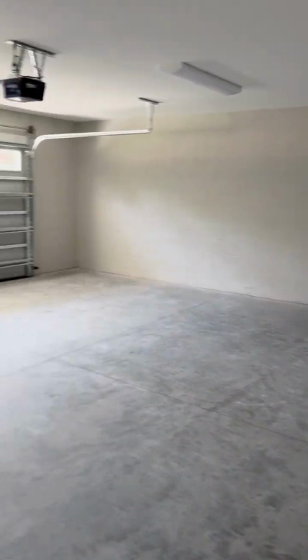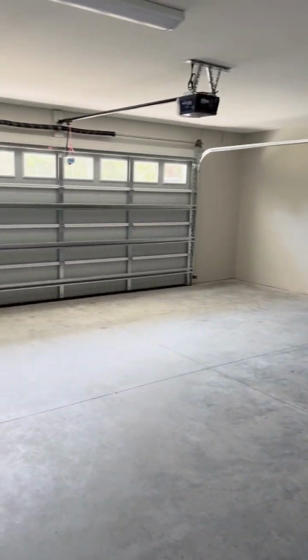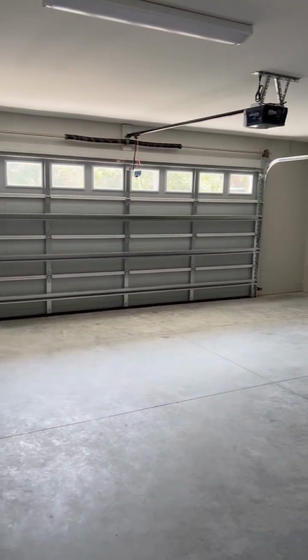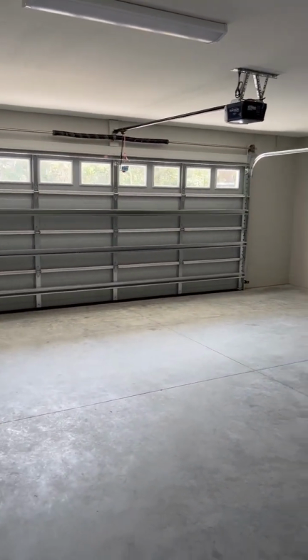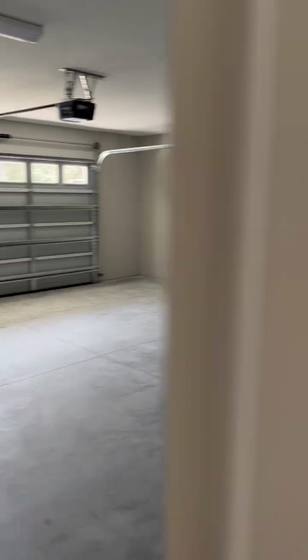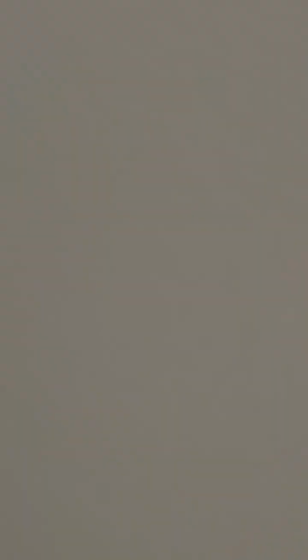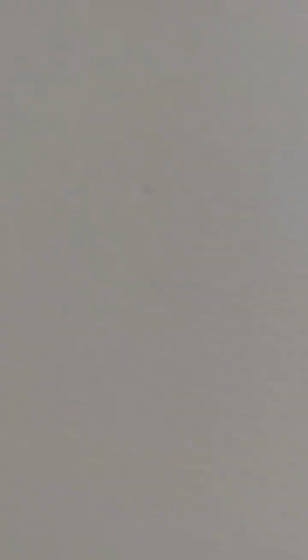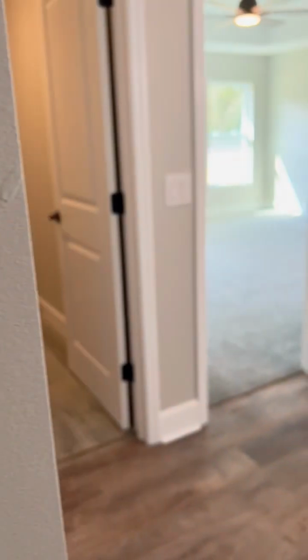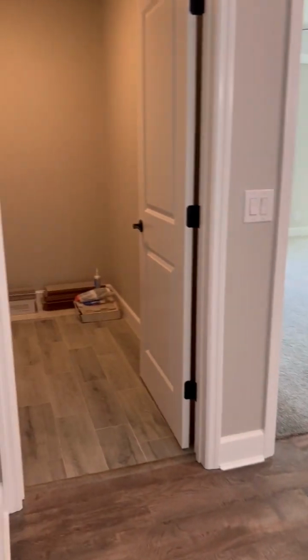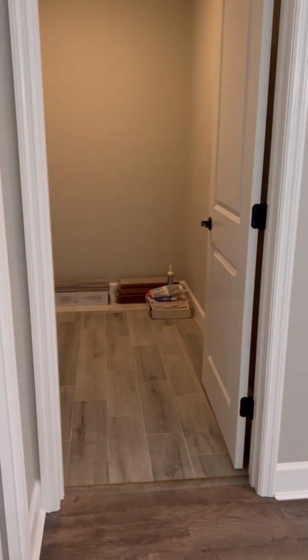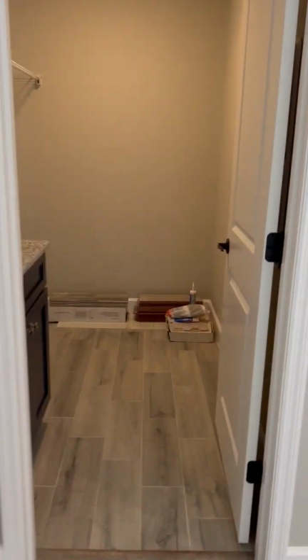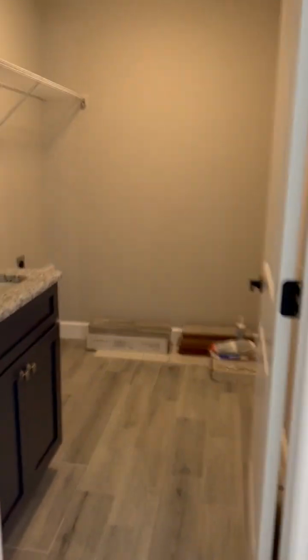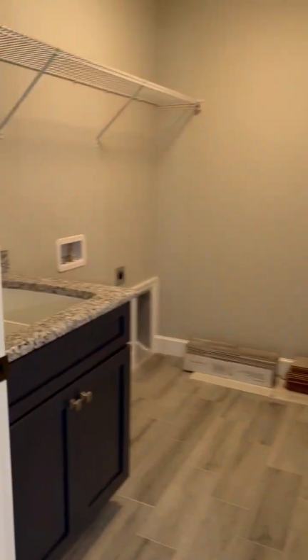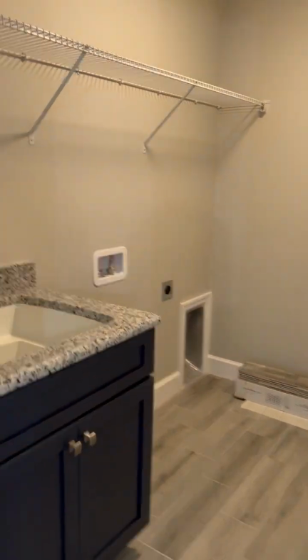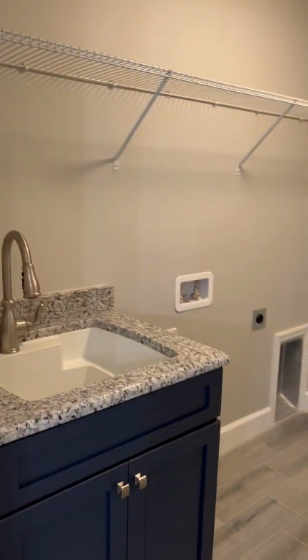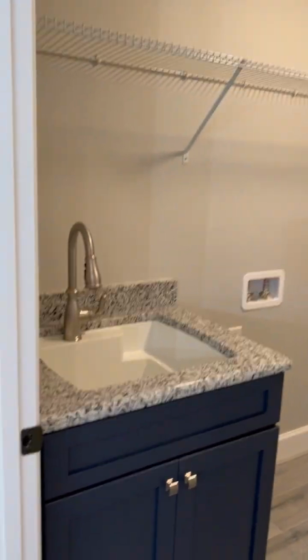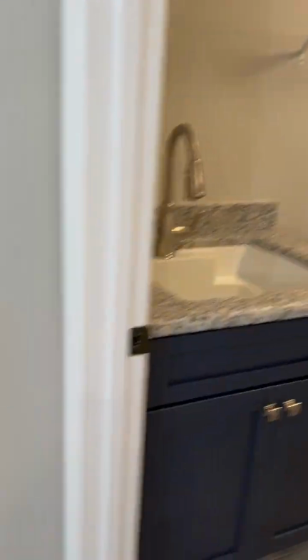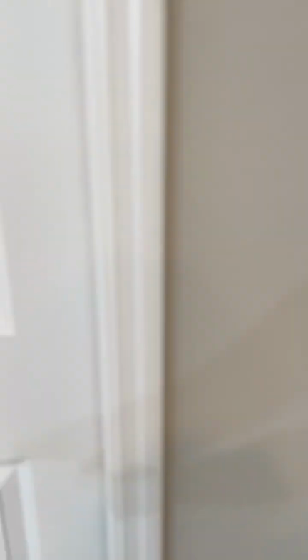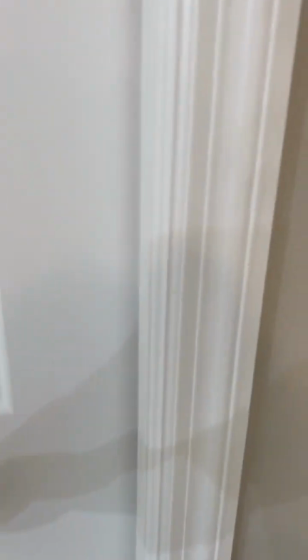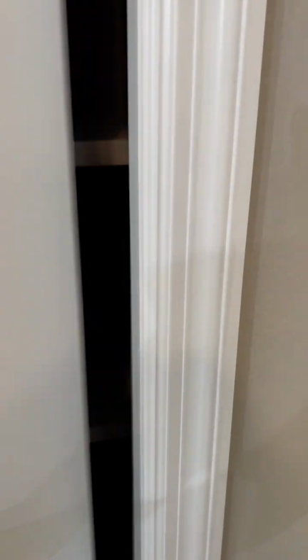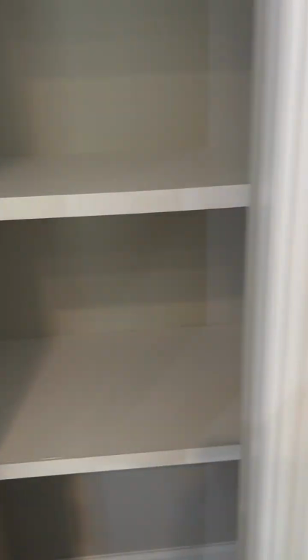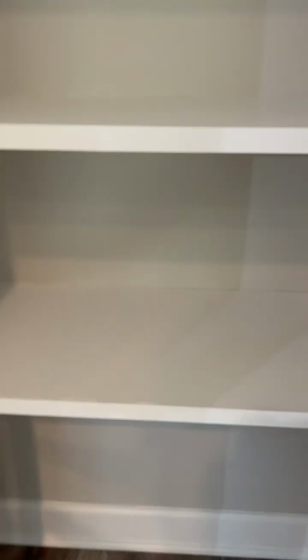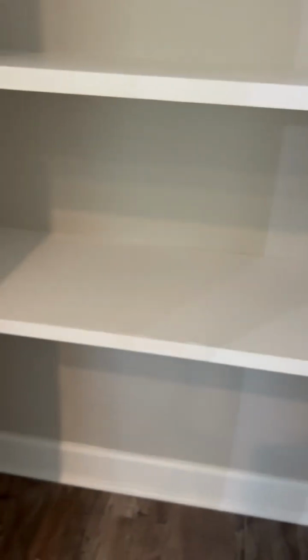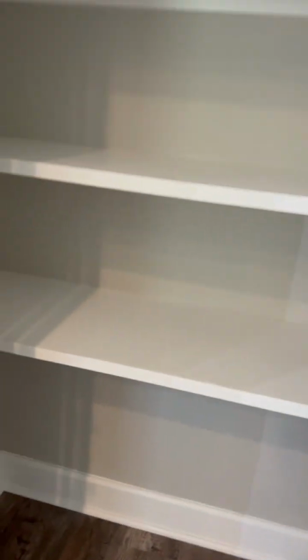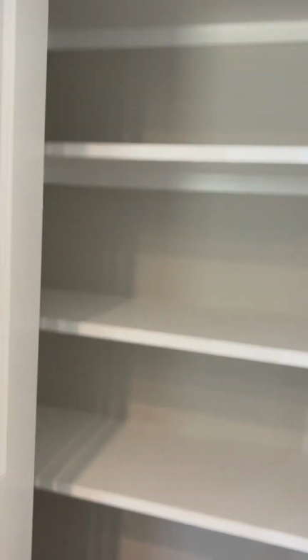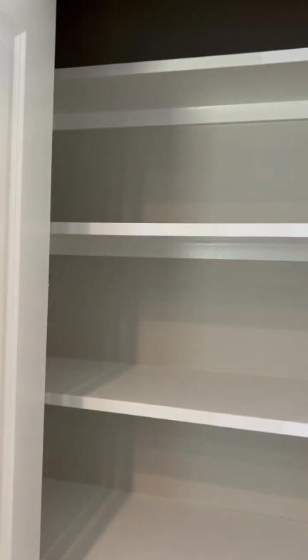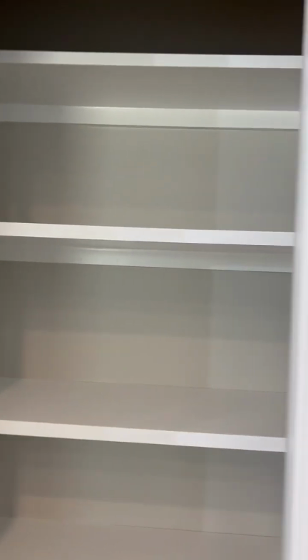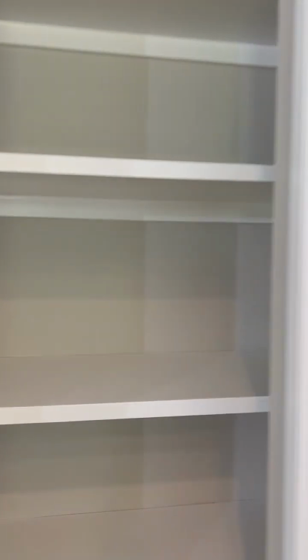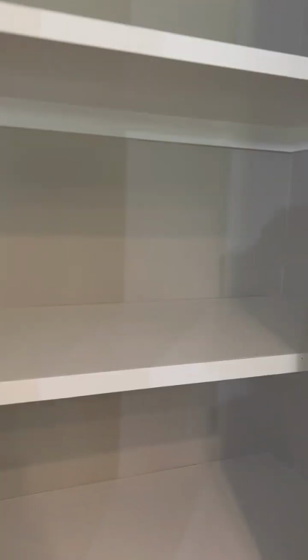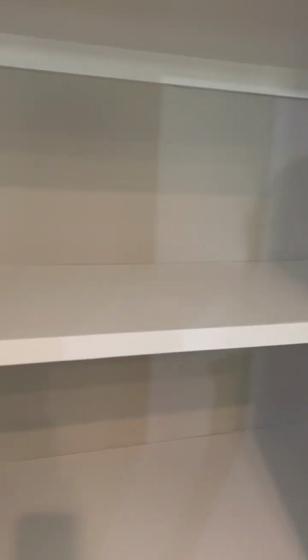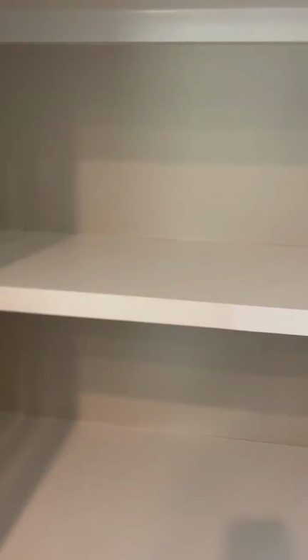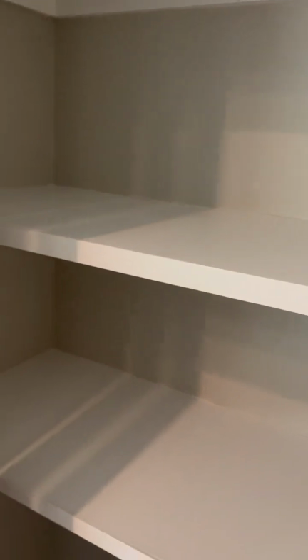Down here the garage is this way — good sized garage. Laundry room is right here. Pantry with nice wood cabinets and nice storage in there.